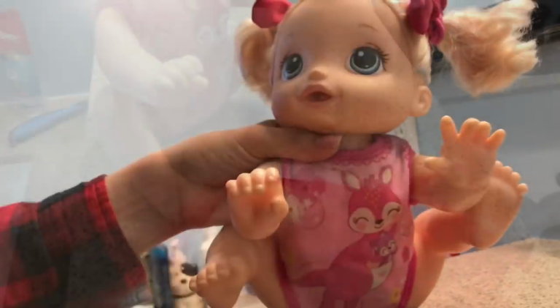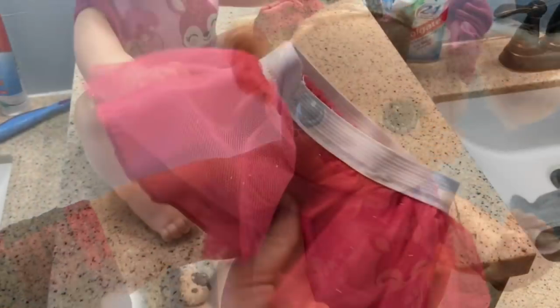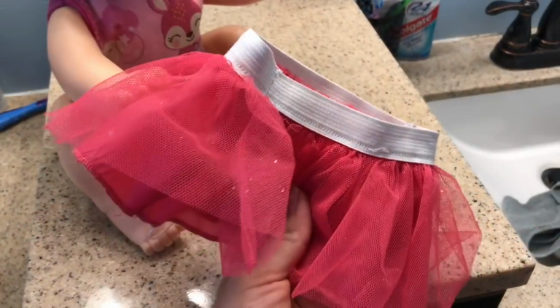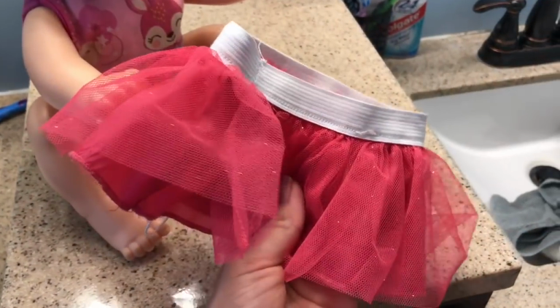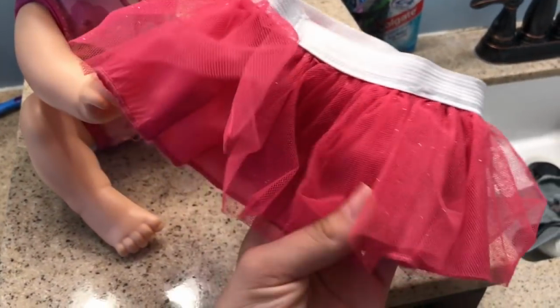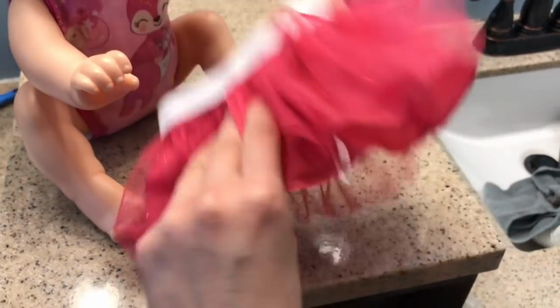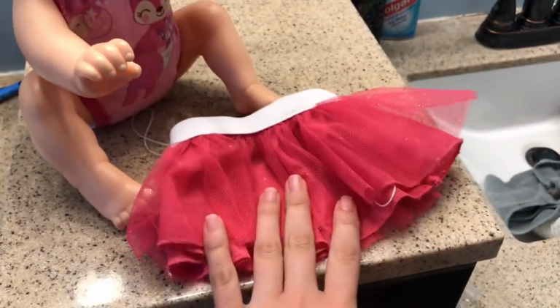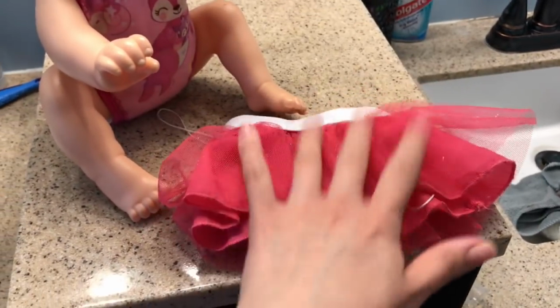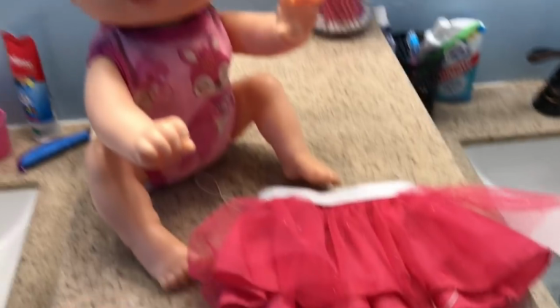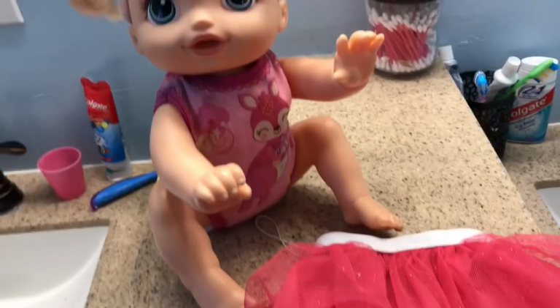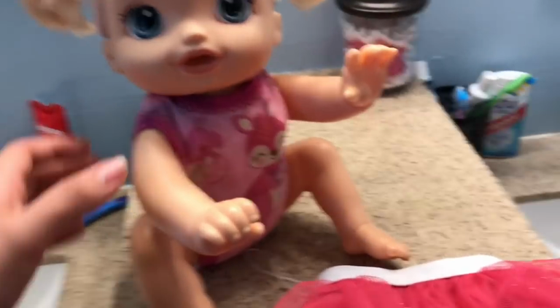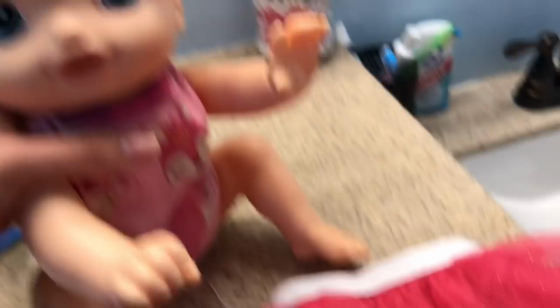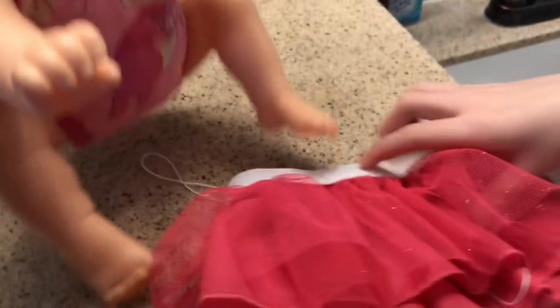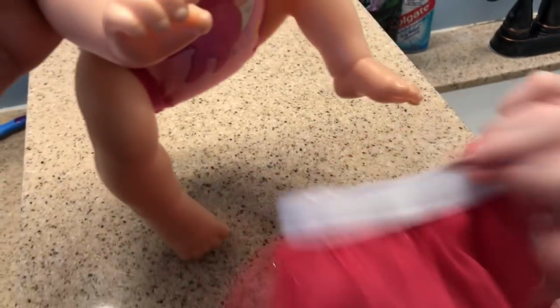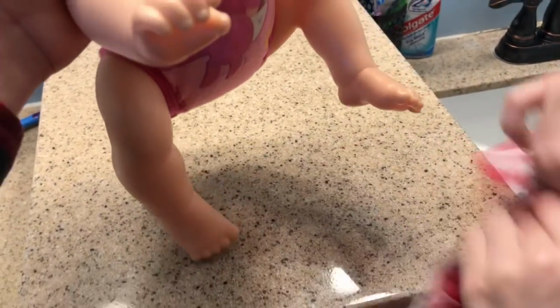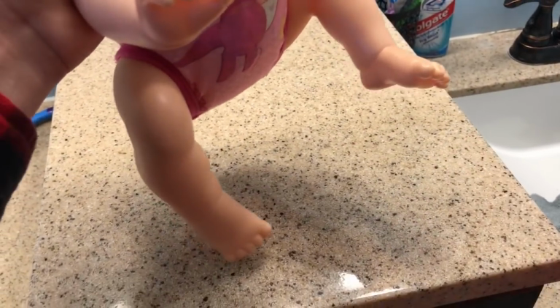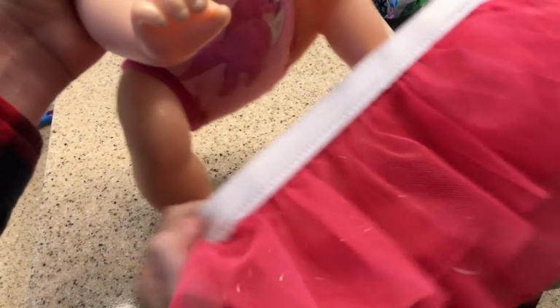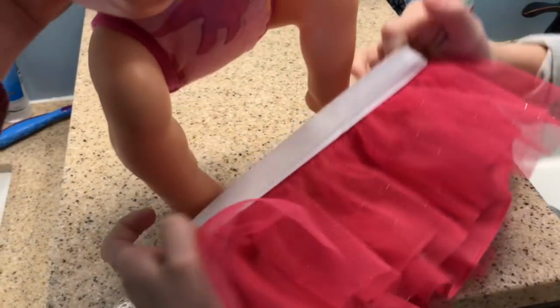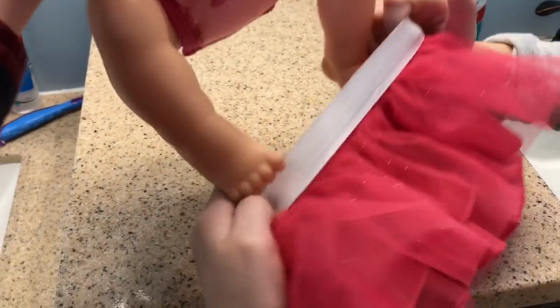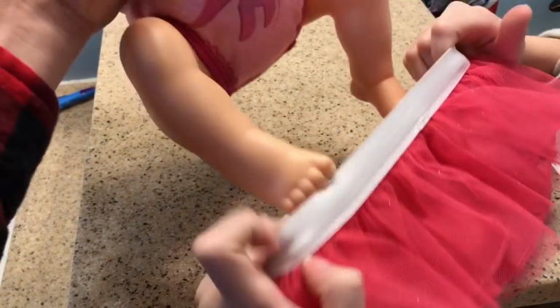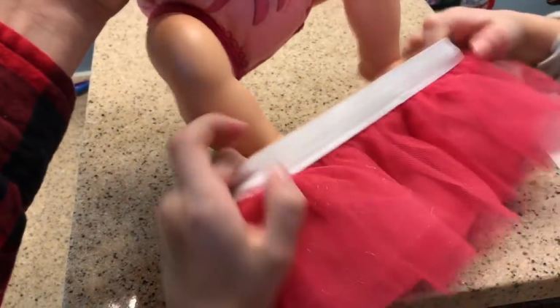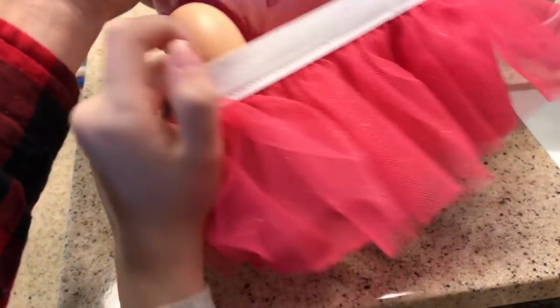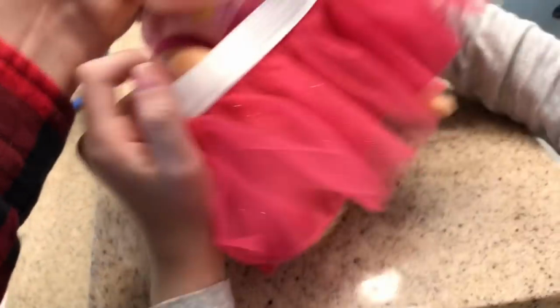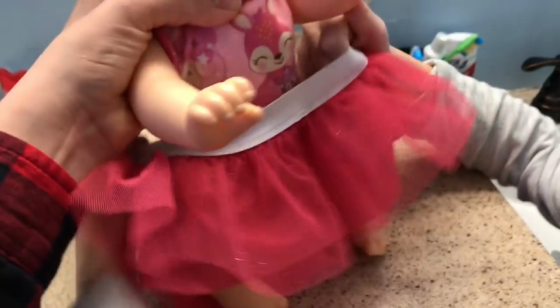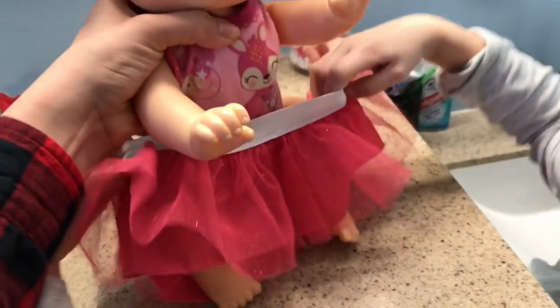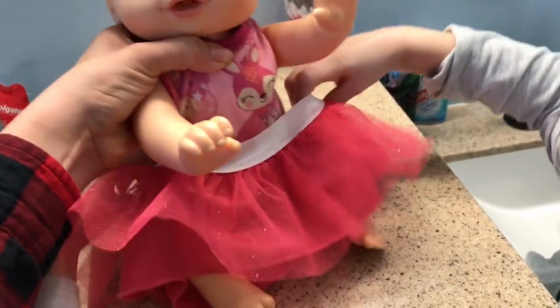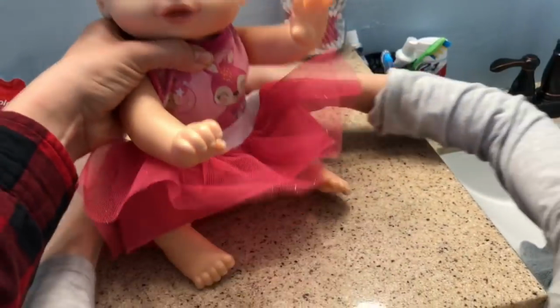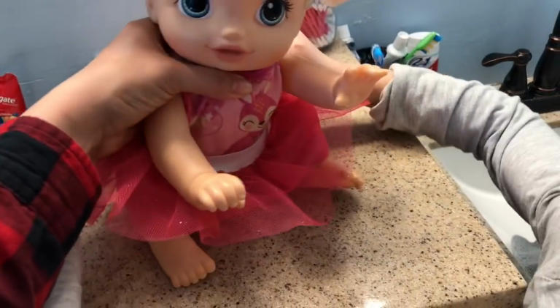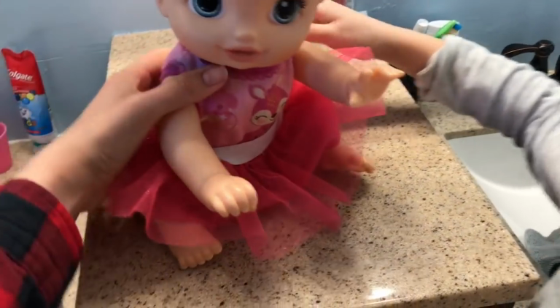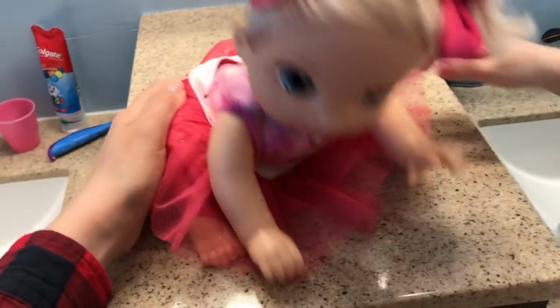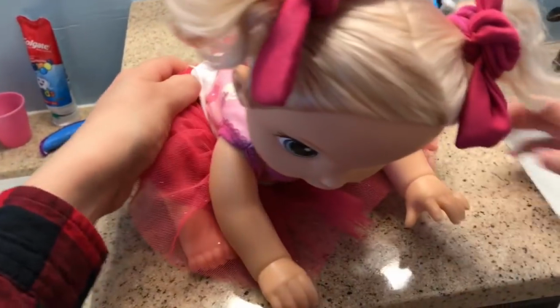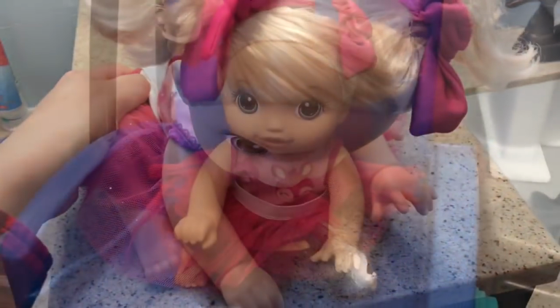We're gonna put this little cute tutu on Punkin and get her ready for the day. There we go — she looks really cute now.